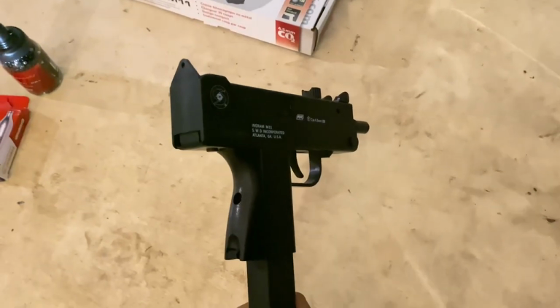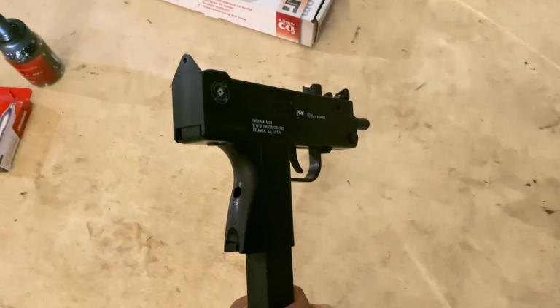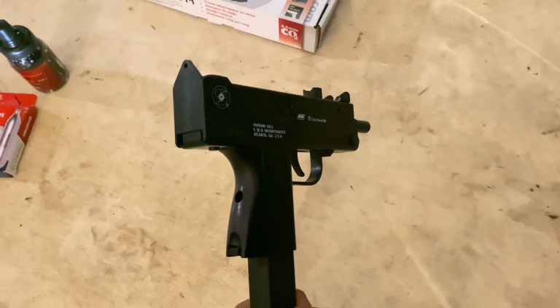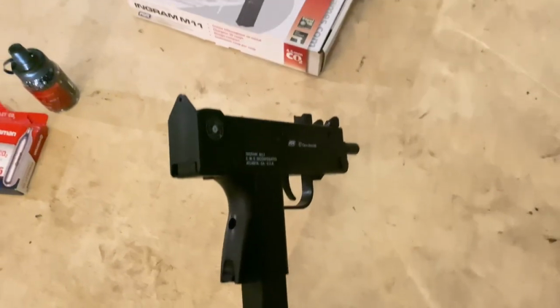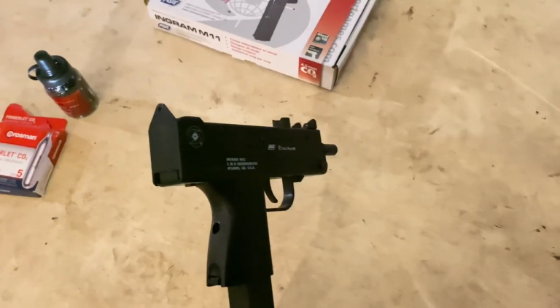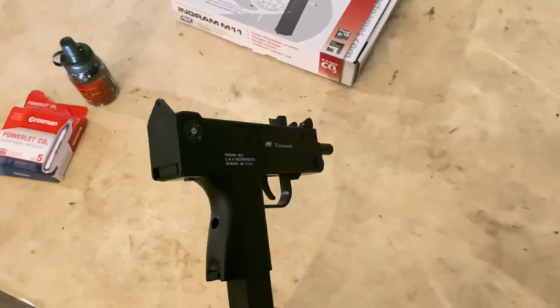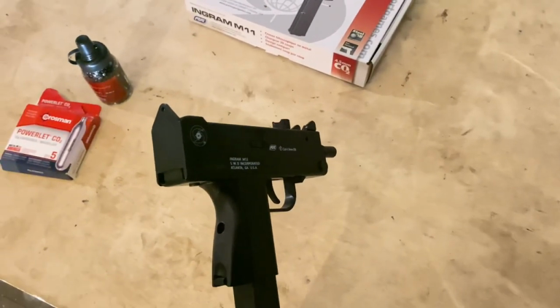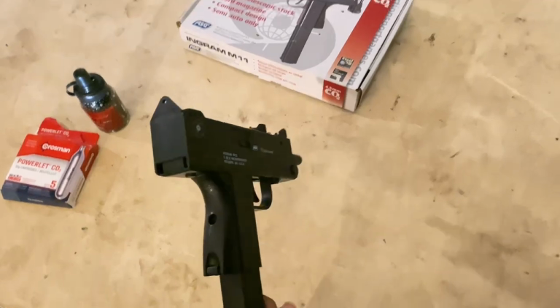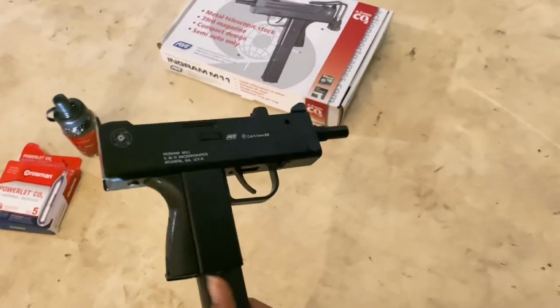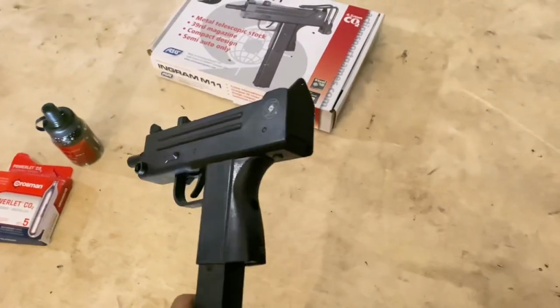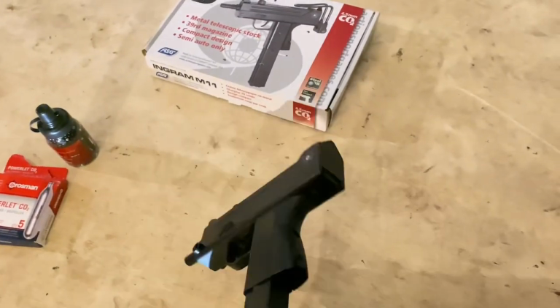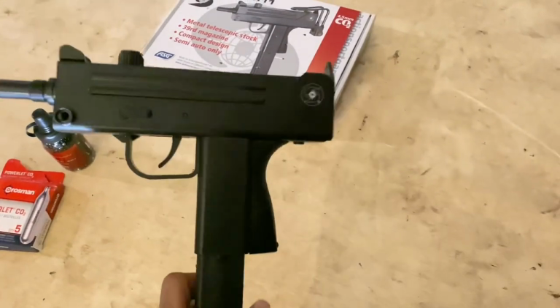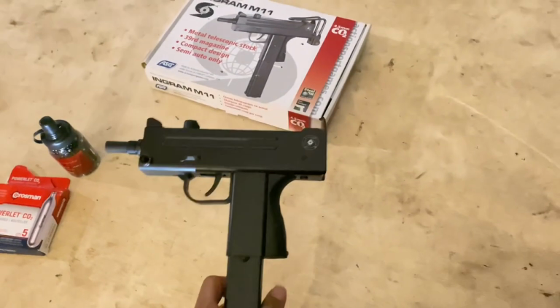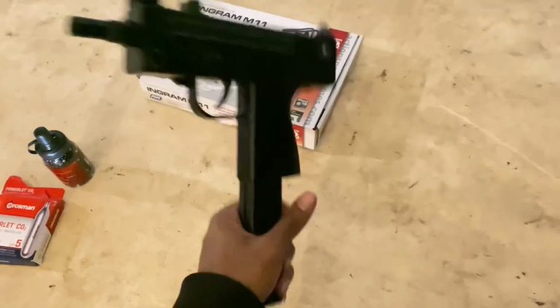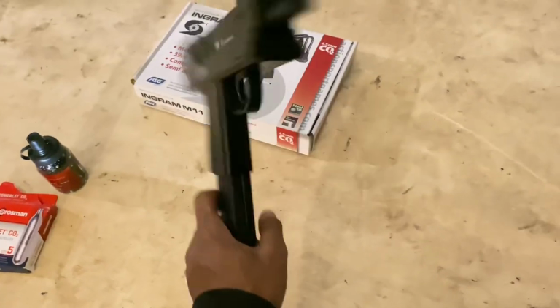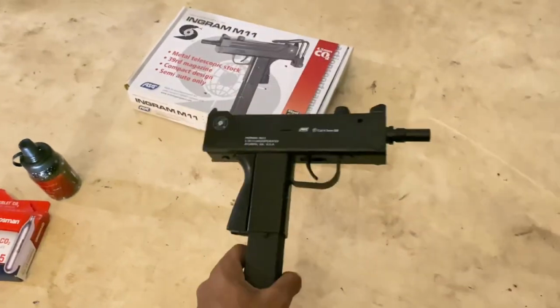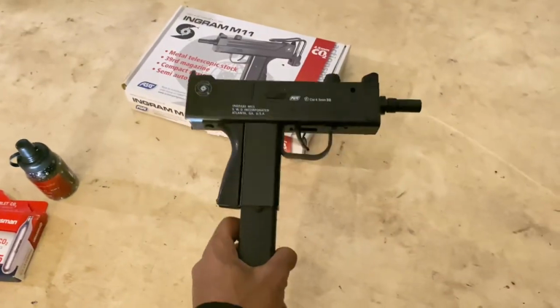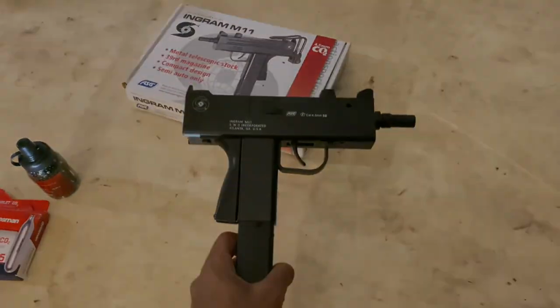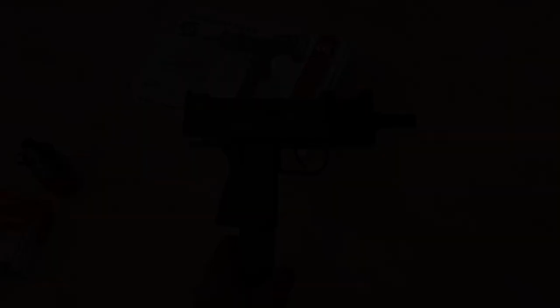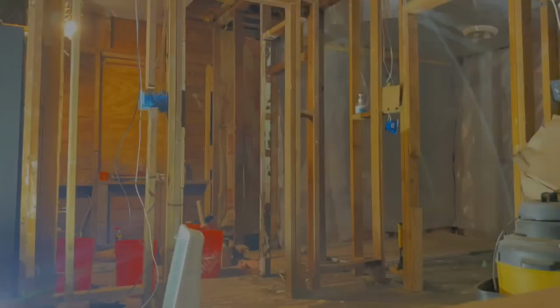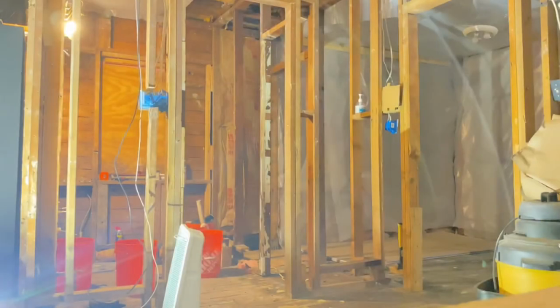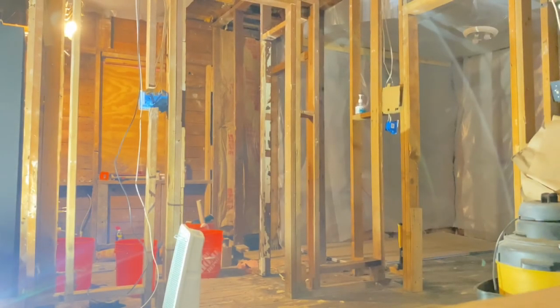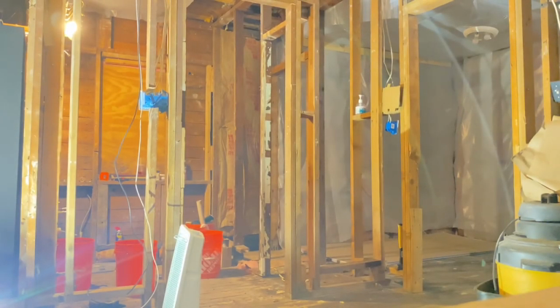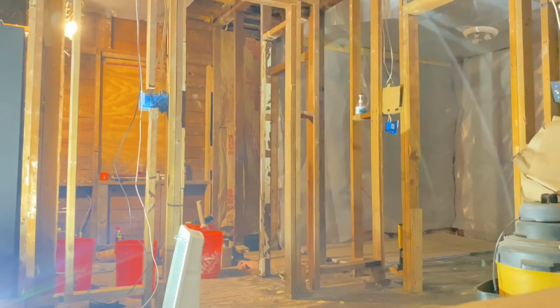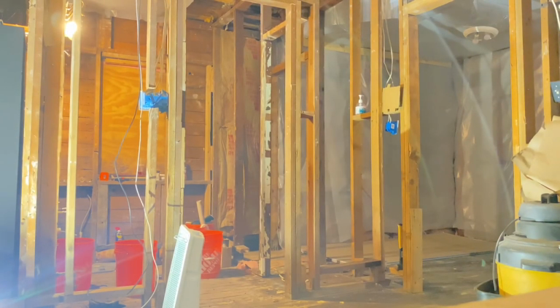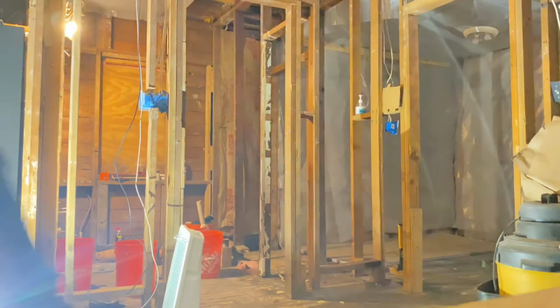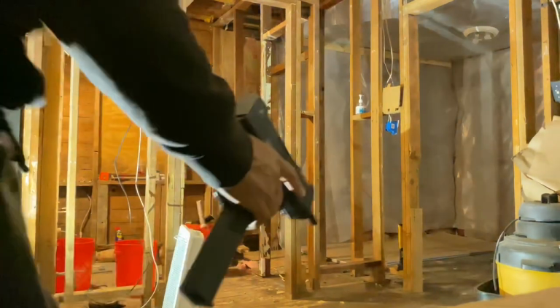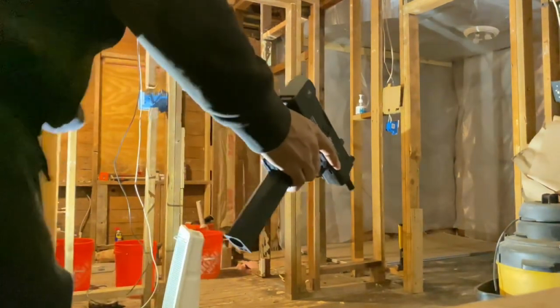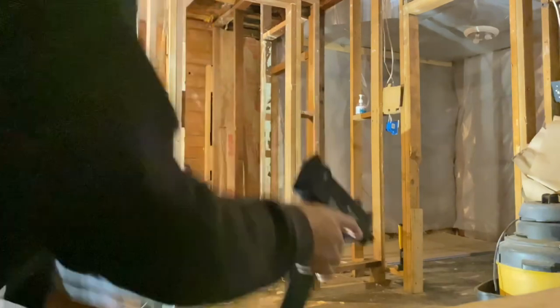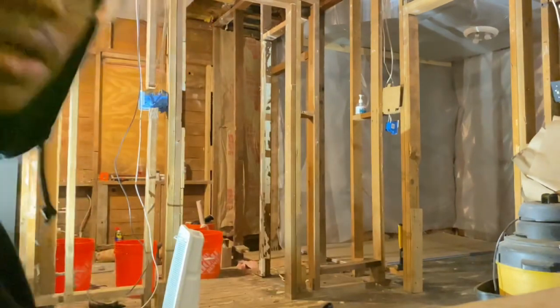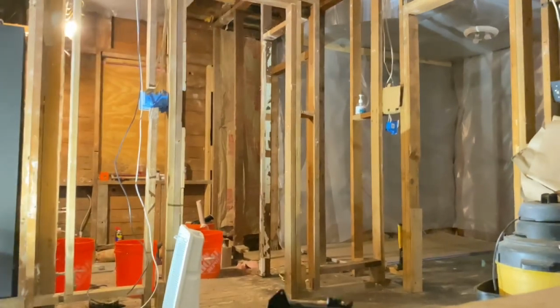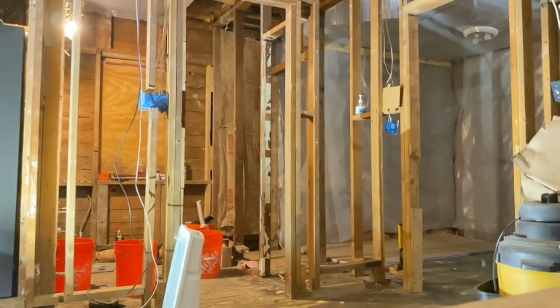This is how I like to run with it, how I carry it. I'll be doing a quick shooting test — I gotta set this camera up so you can see. All right, here we go.